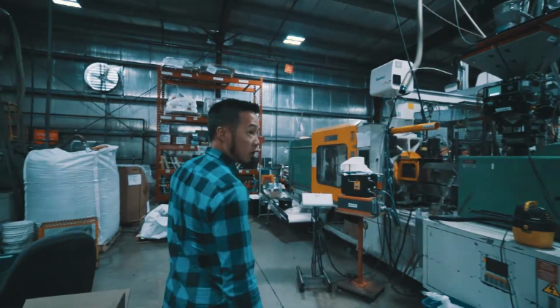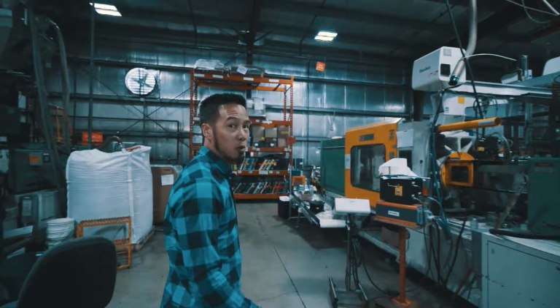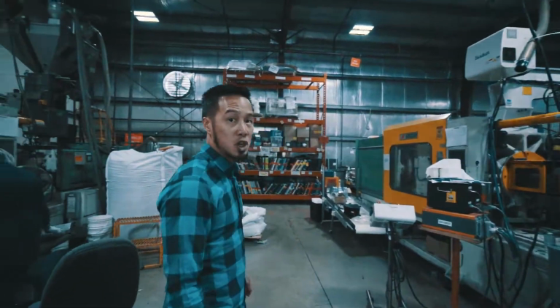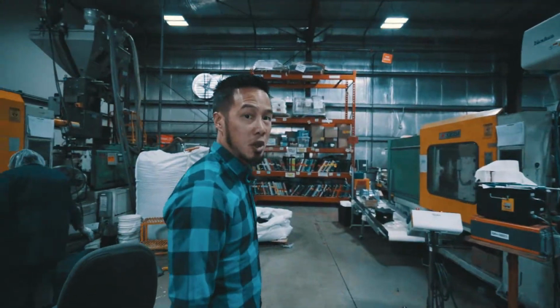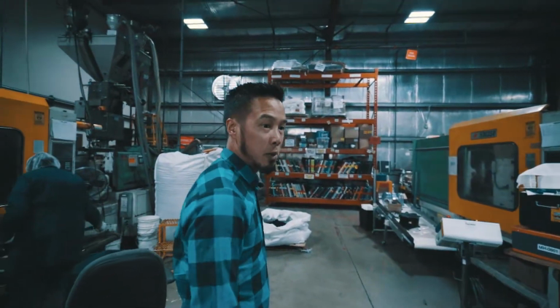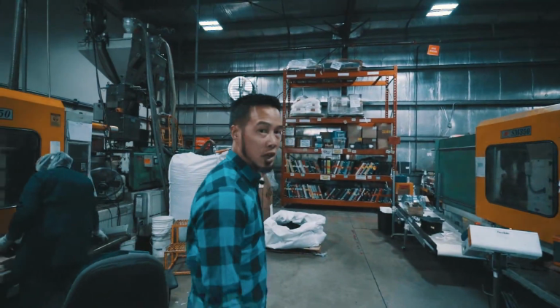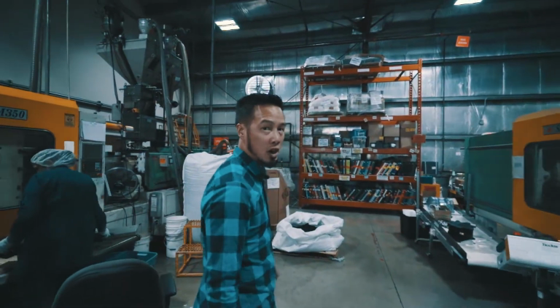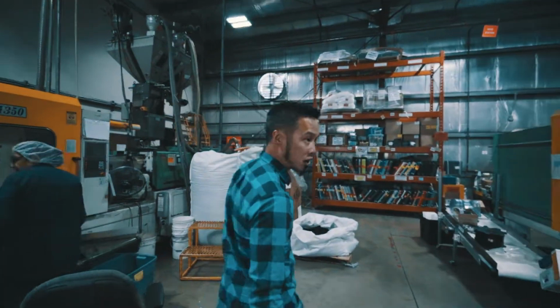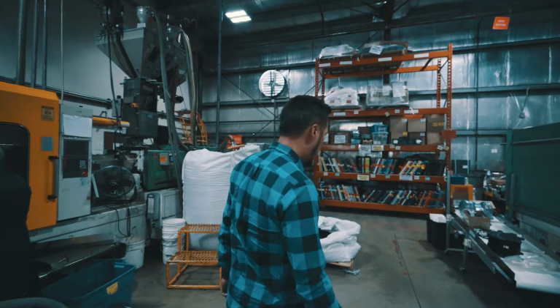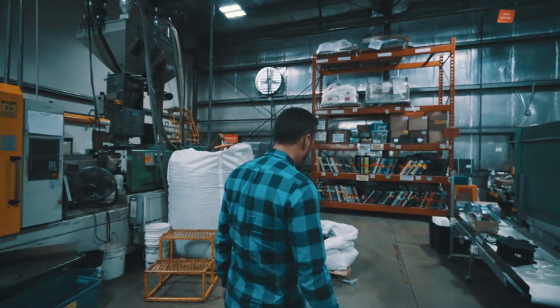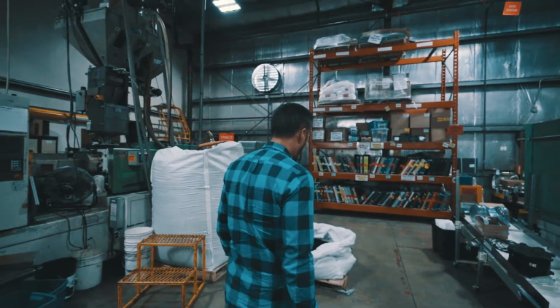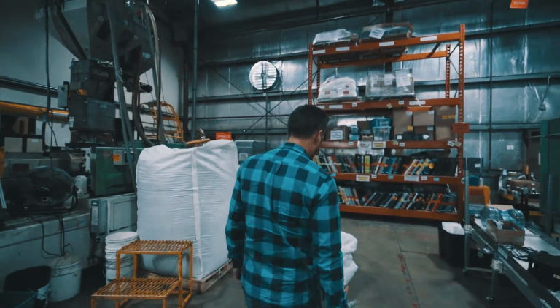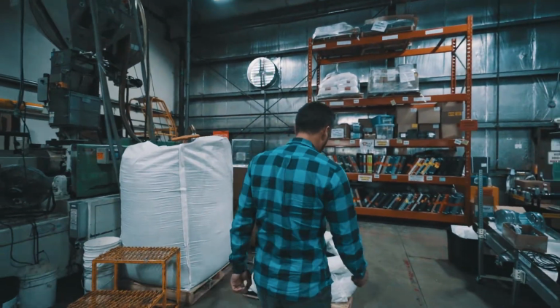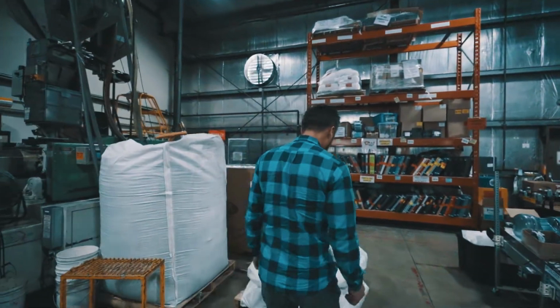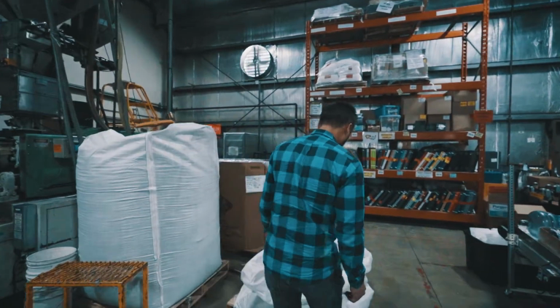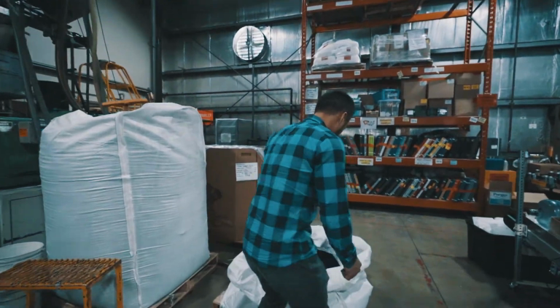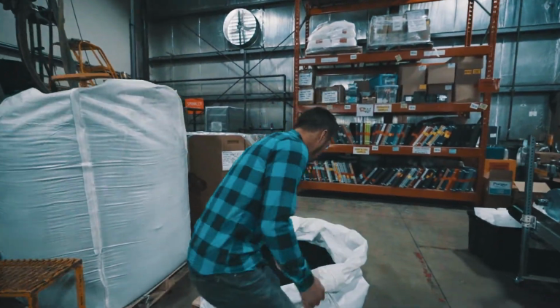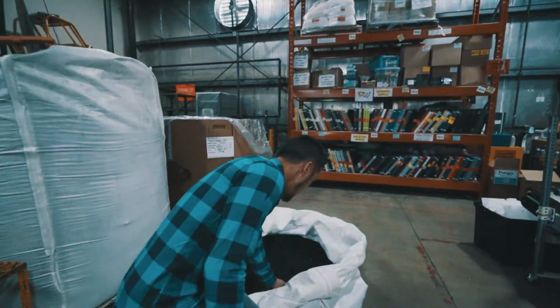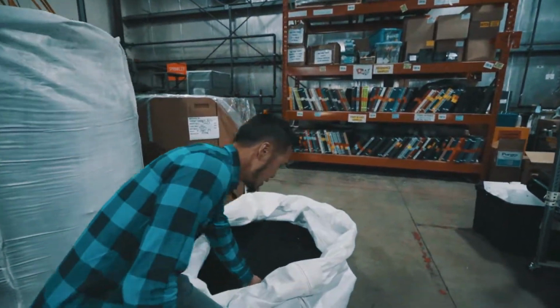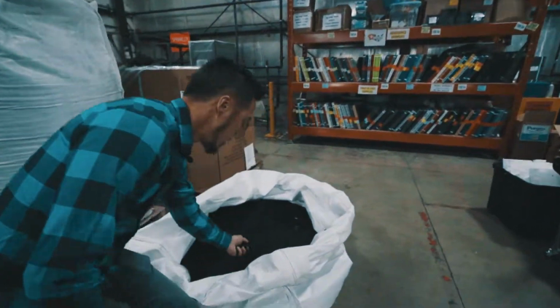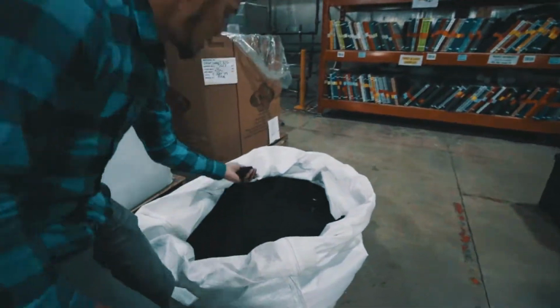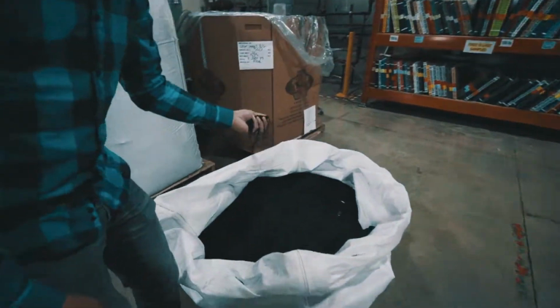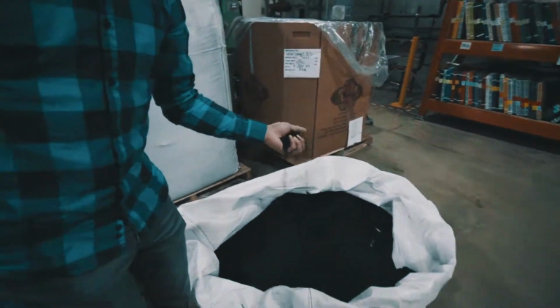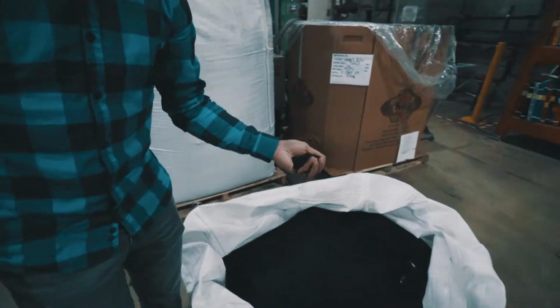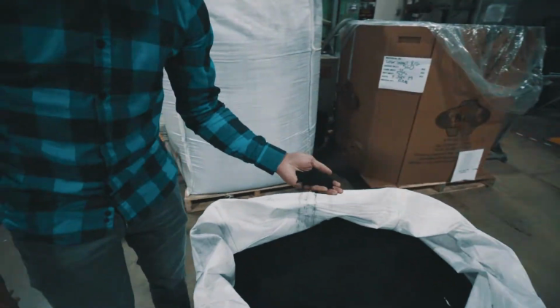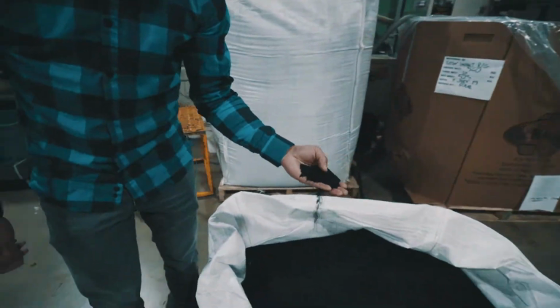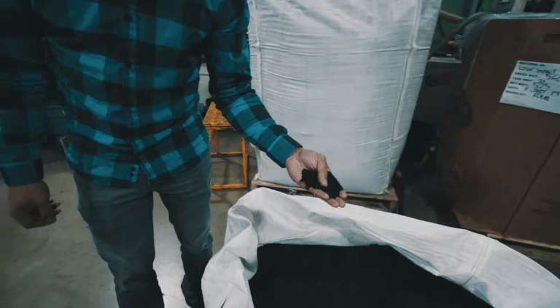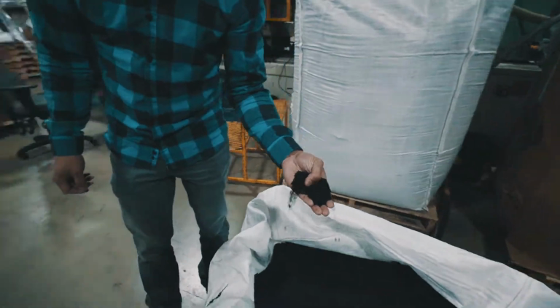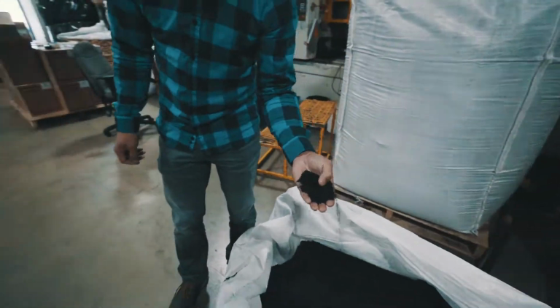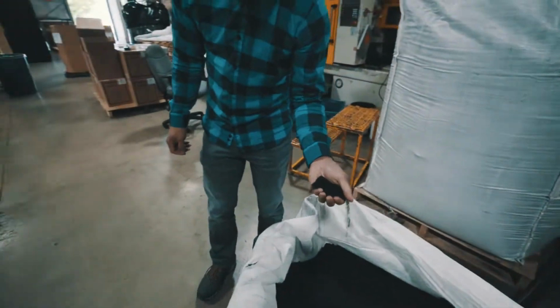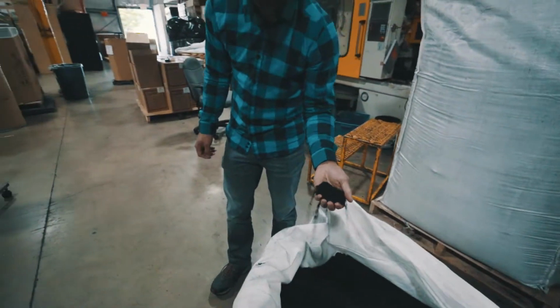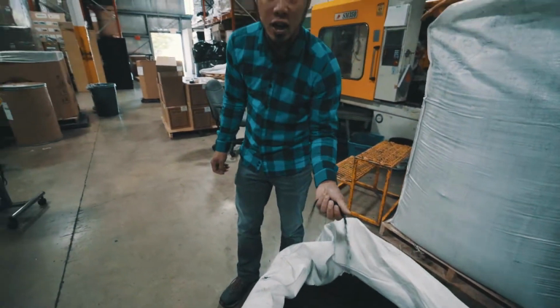I want to show you a little bit about the car tires here. This is some of the raw materials that we have — this is recycled car tires.